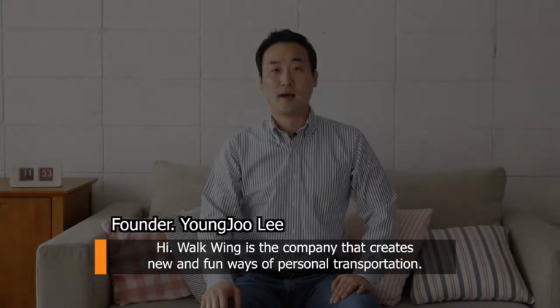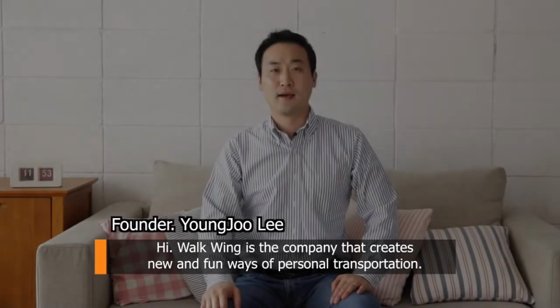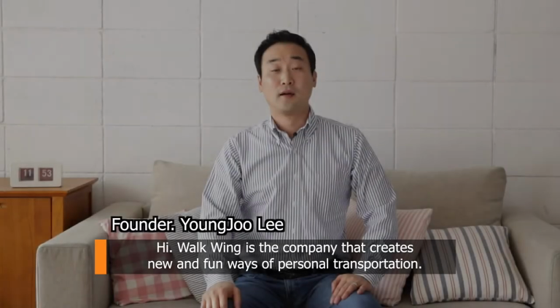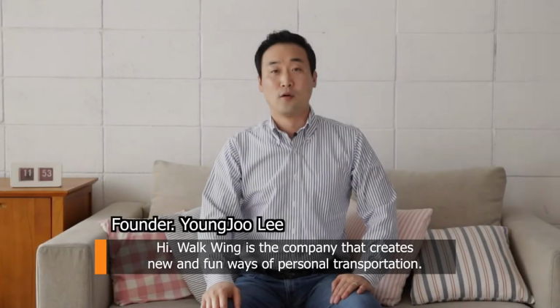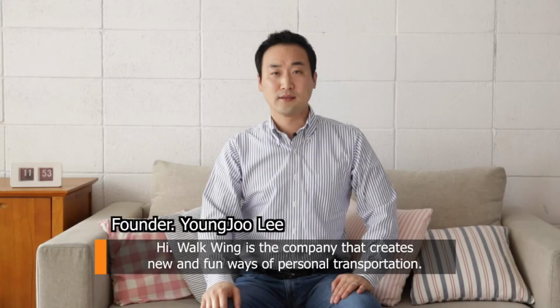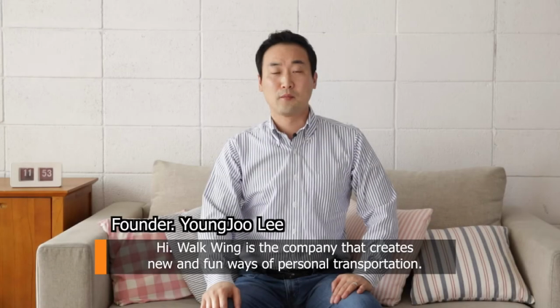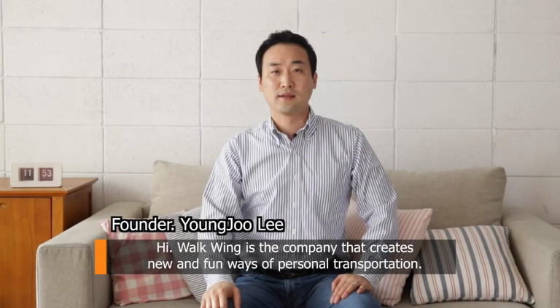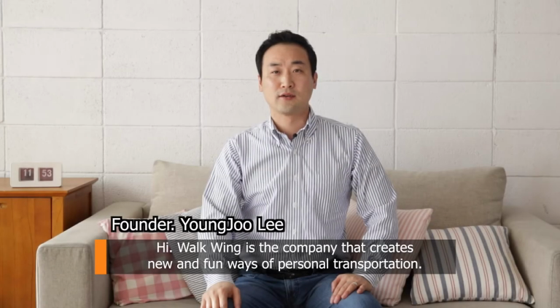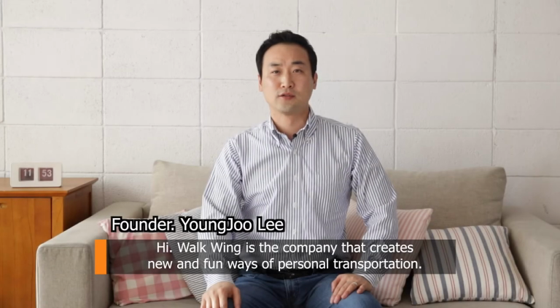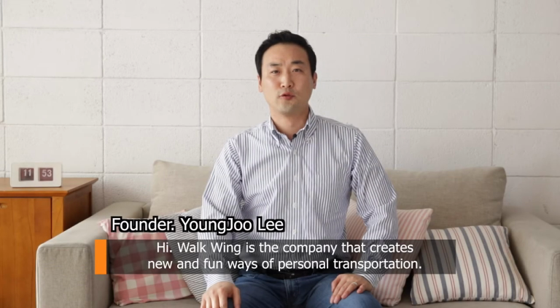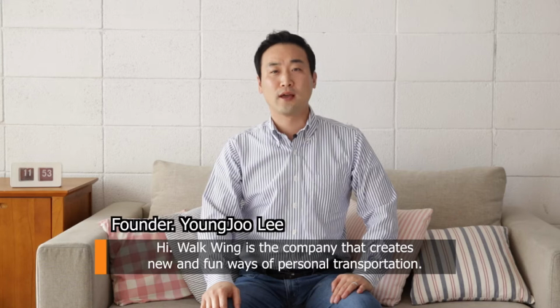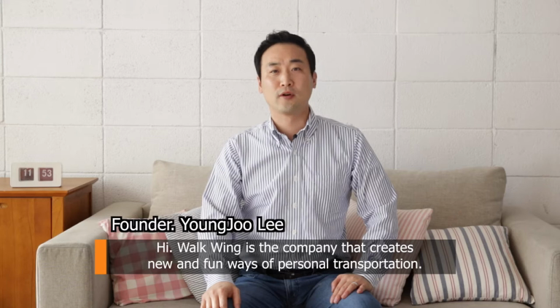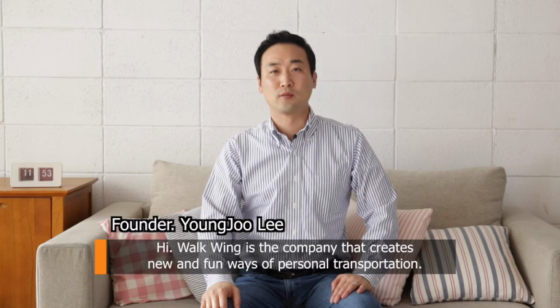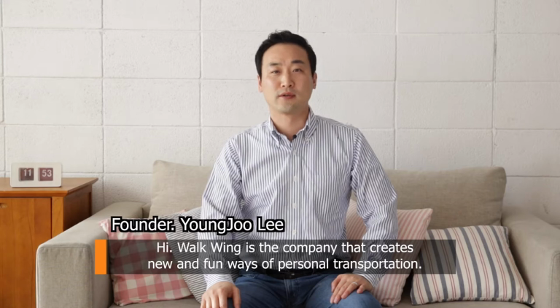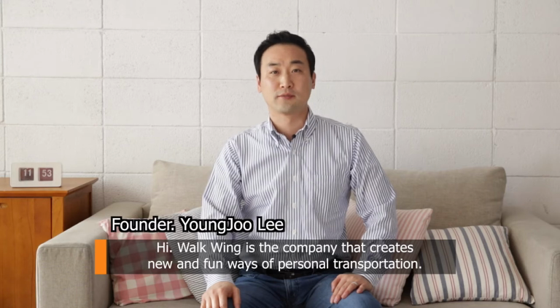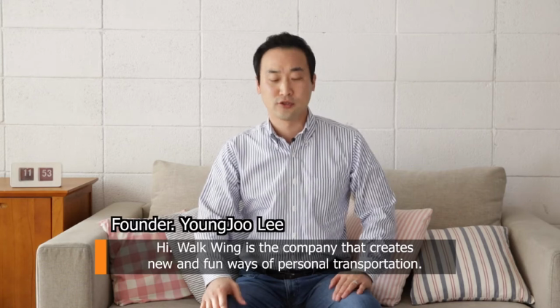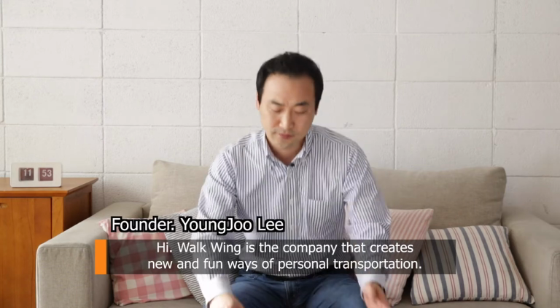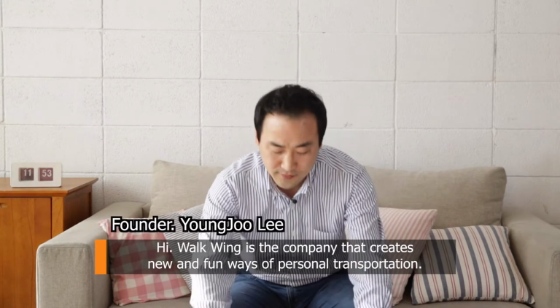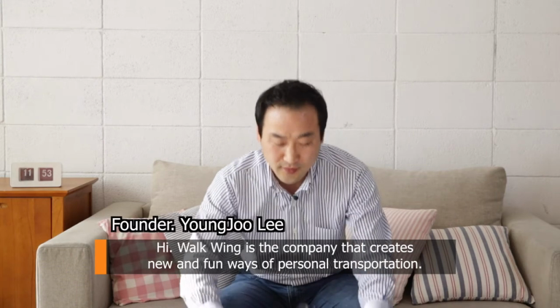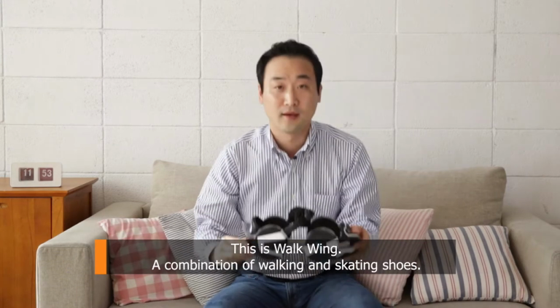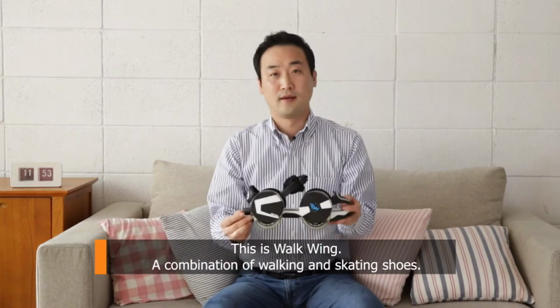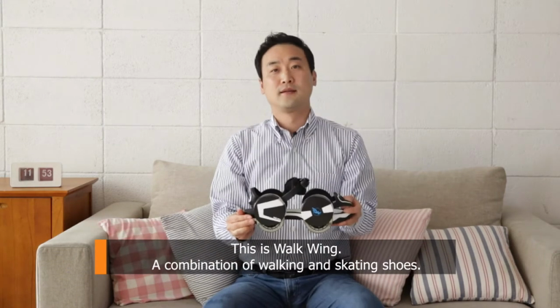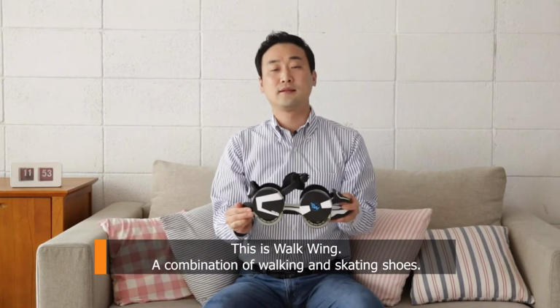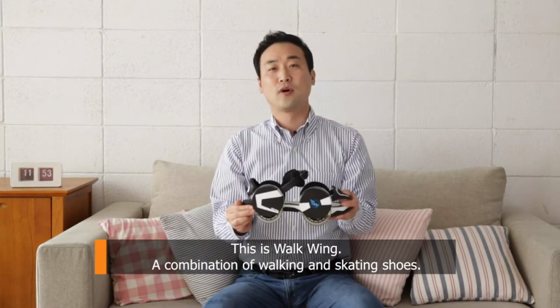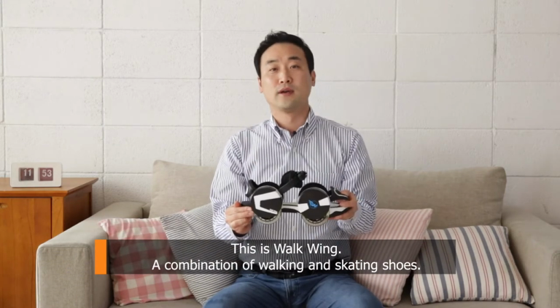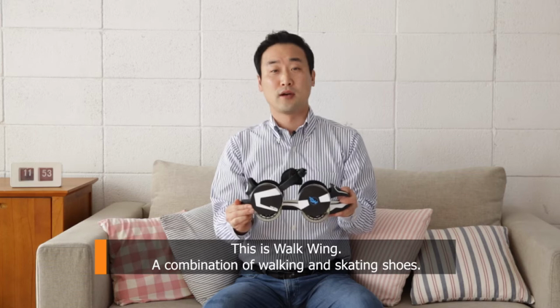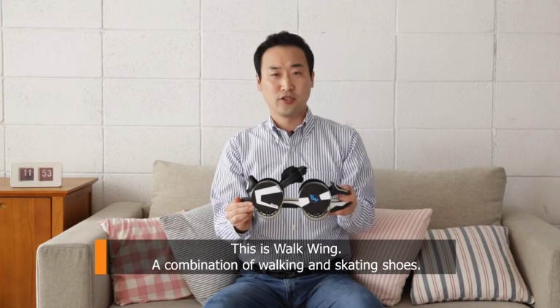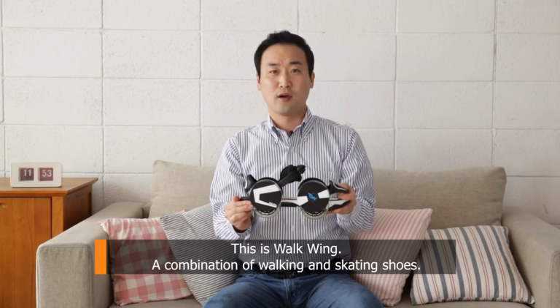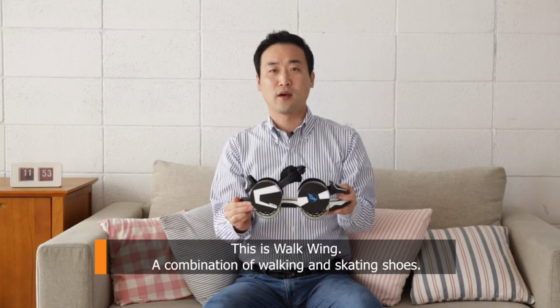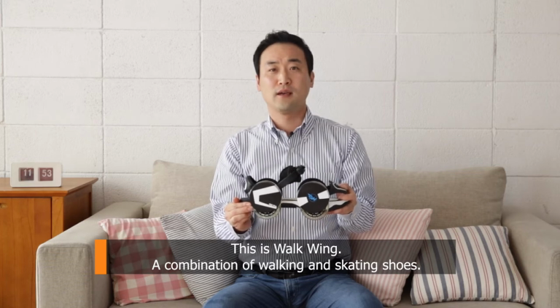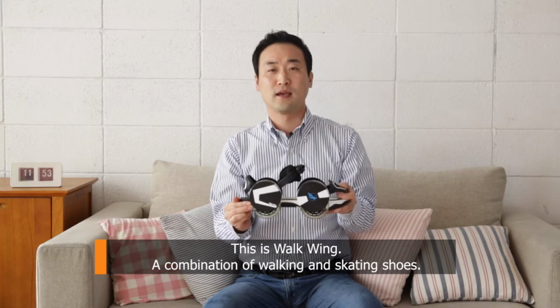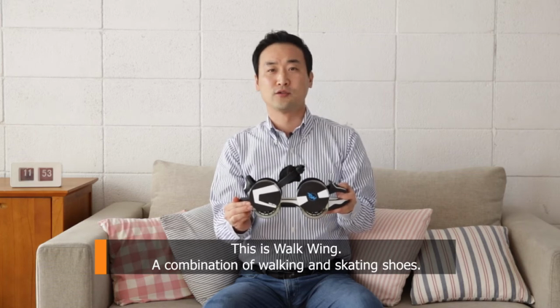Hi. Walk-in is the company that creates new and fun ways of personal transportation. This is Walk-in, a combination of walking and skating shoes.